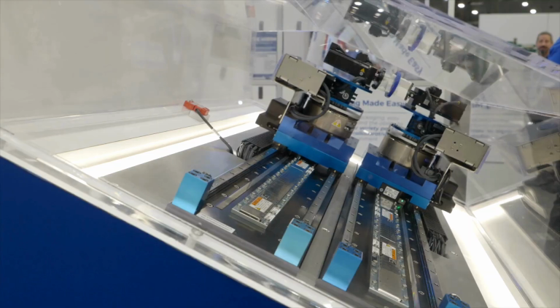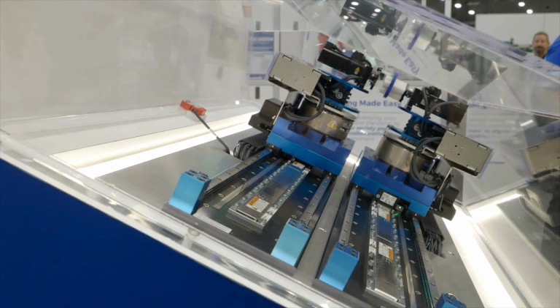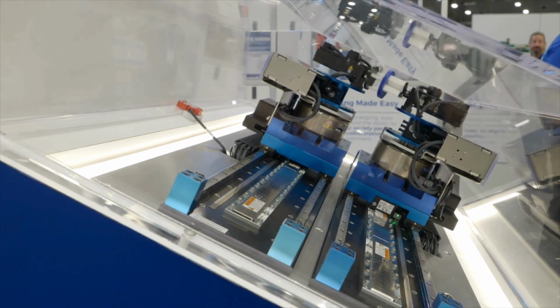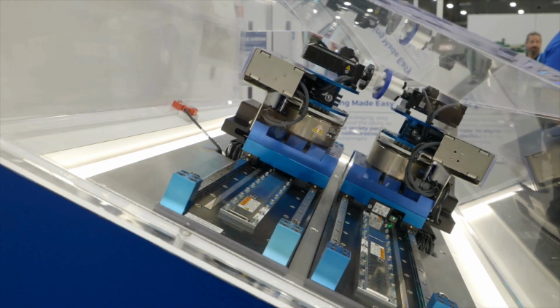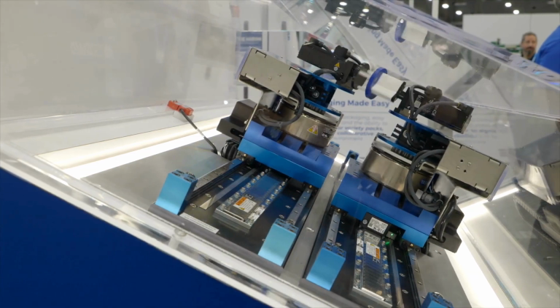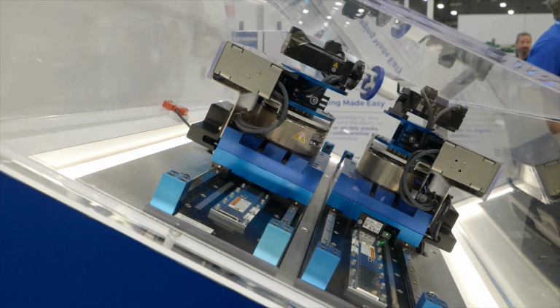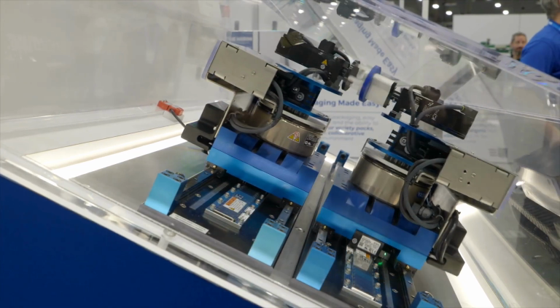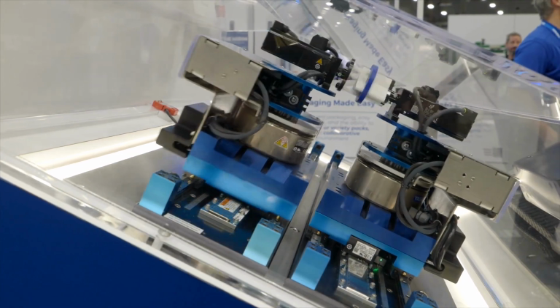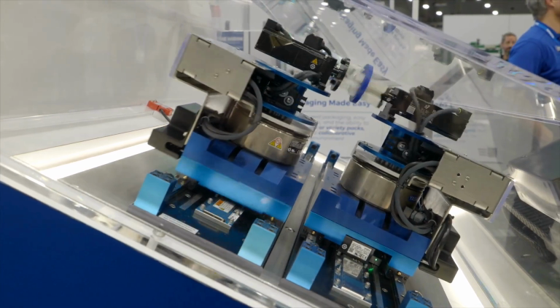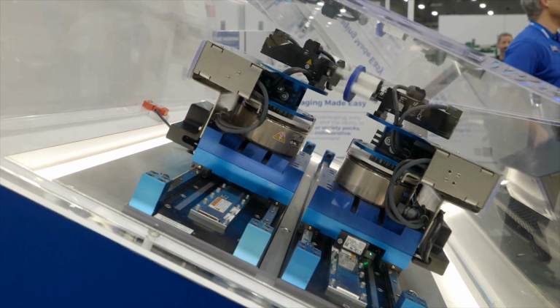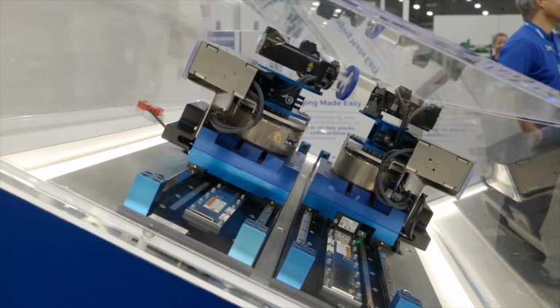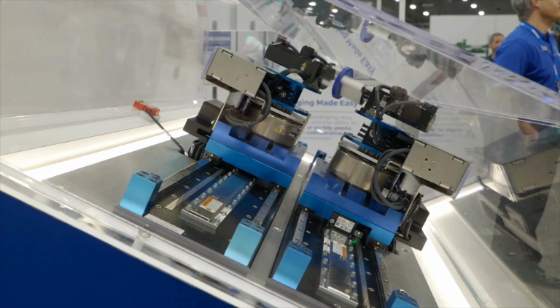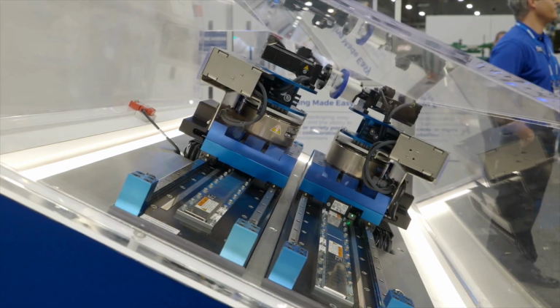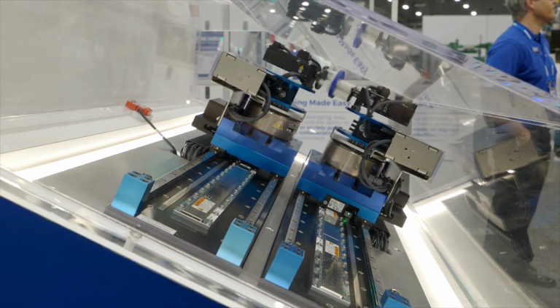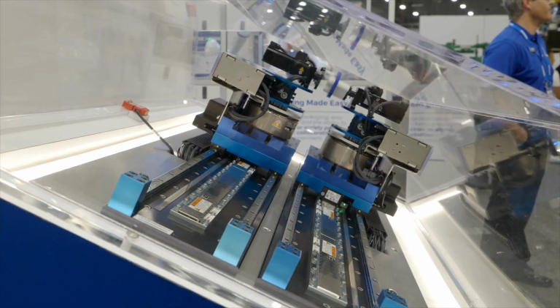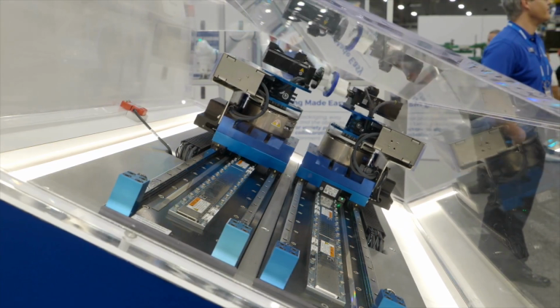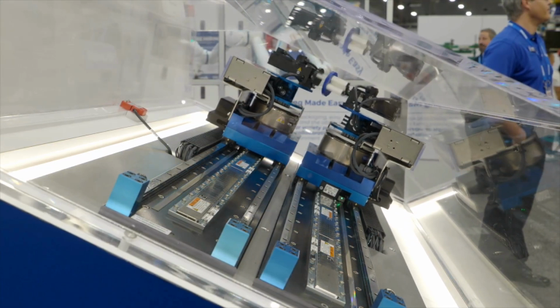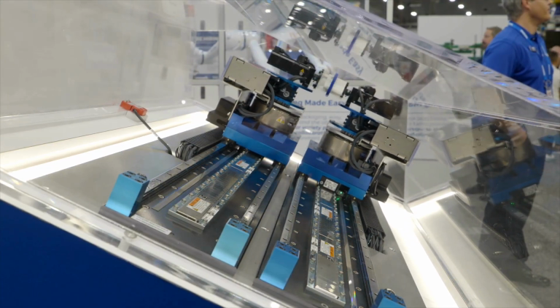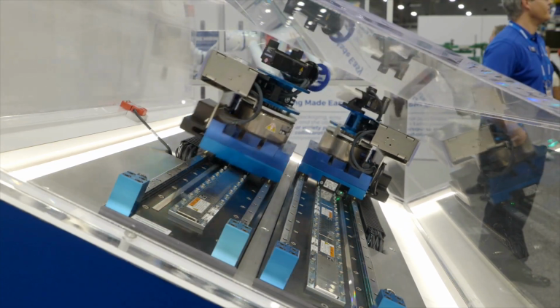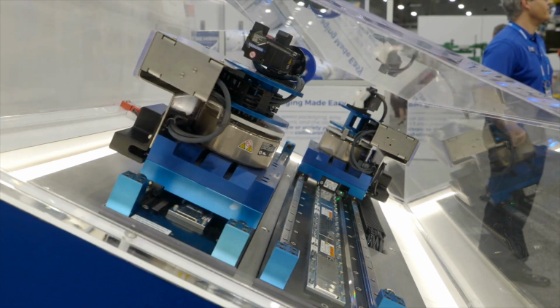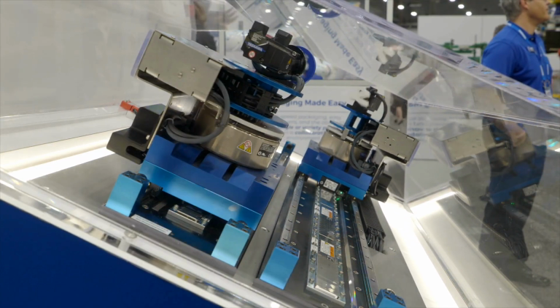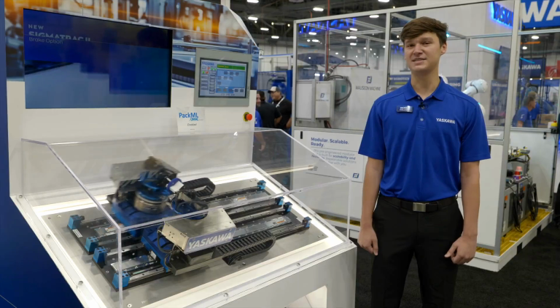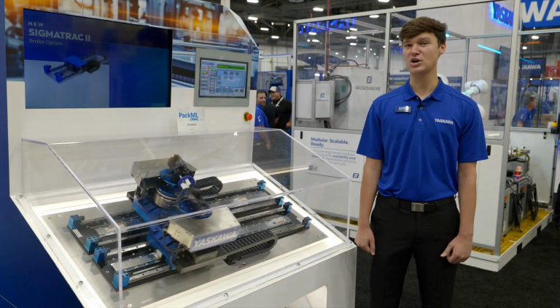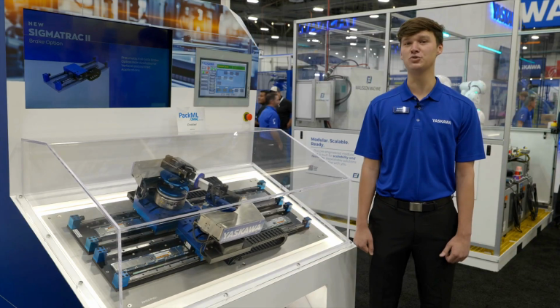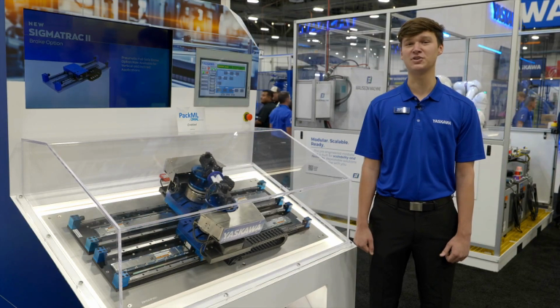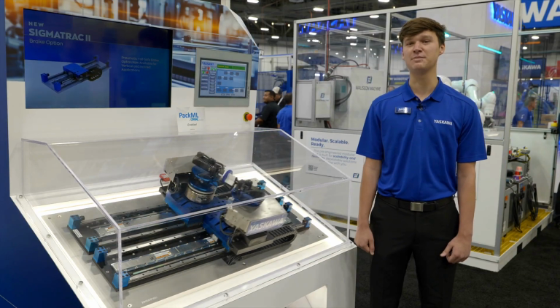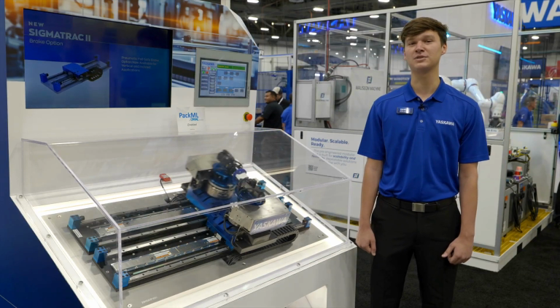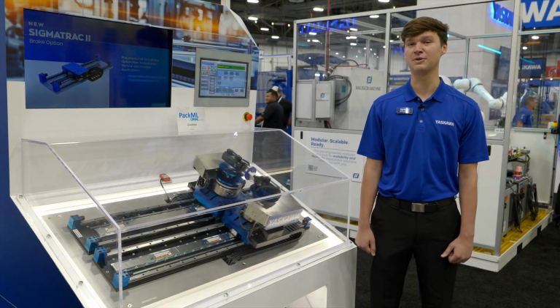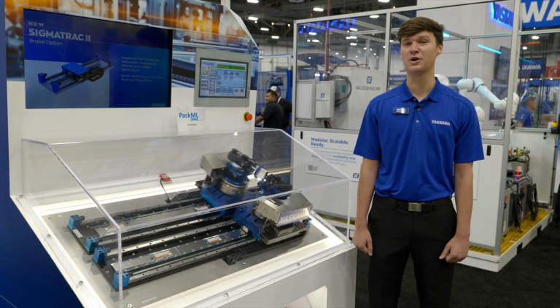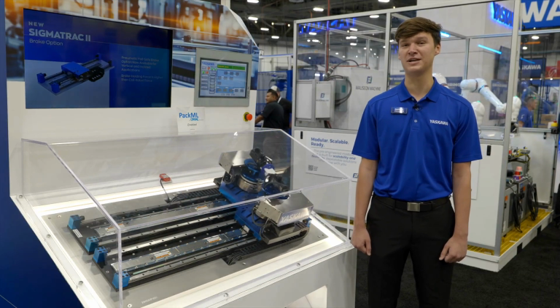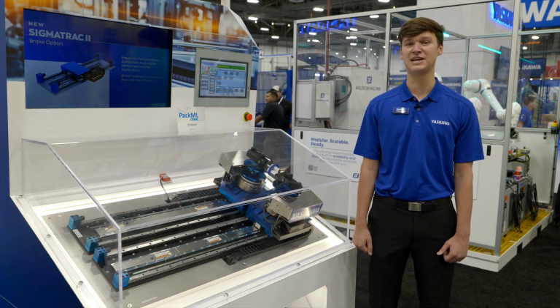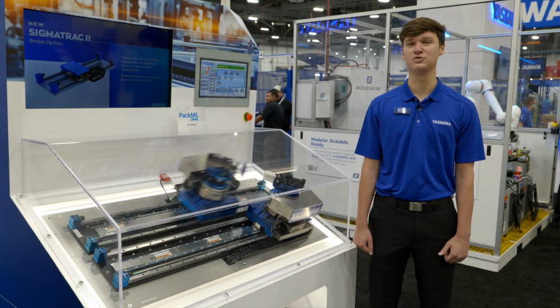You'll also find our linear servo motors, which achieve high positioning accuracy and repeatability with smooth motion up to five meters per second. The Sigma Track 2 is a turnkey product which is a ready-to-run linear stage solution.